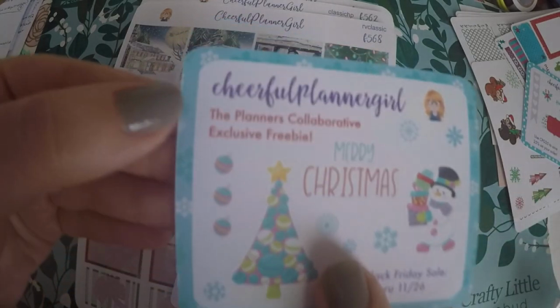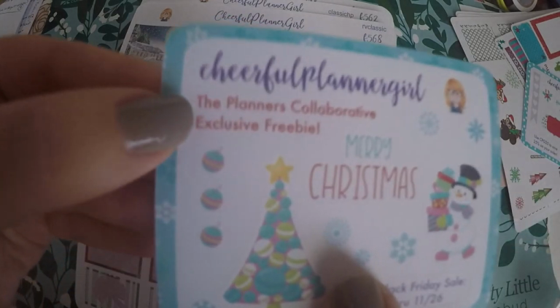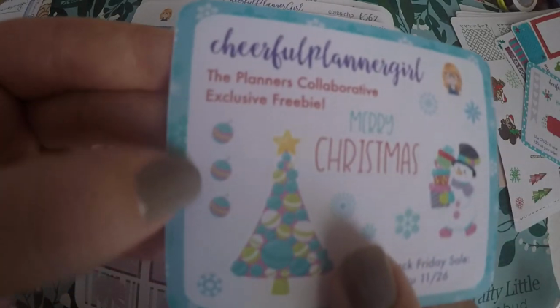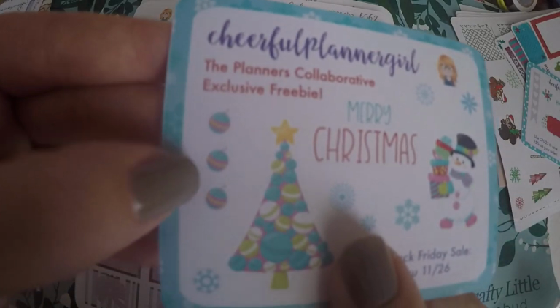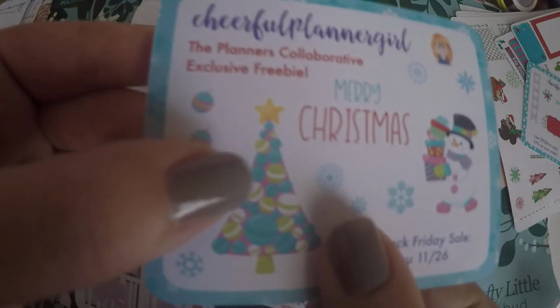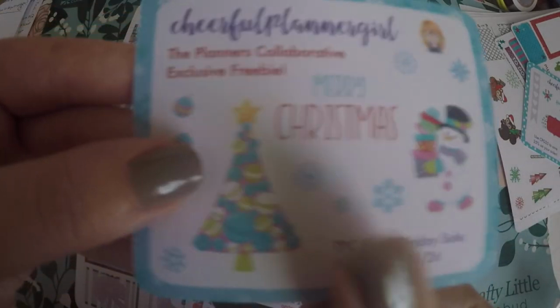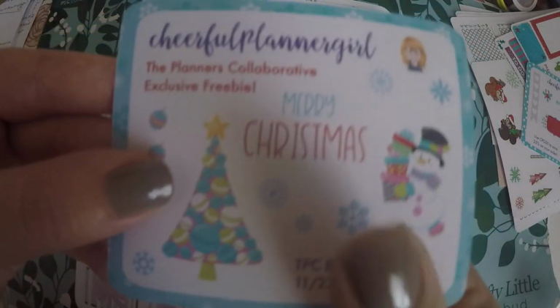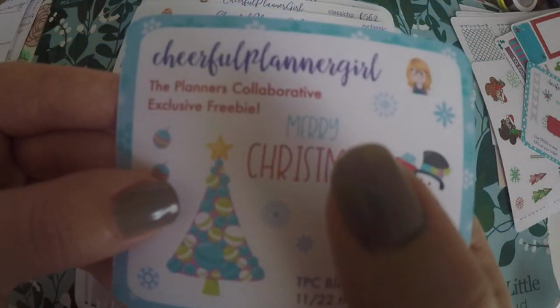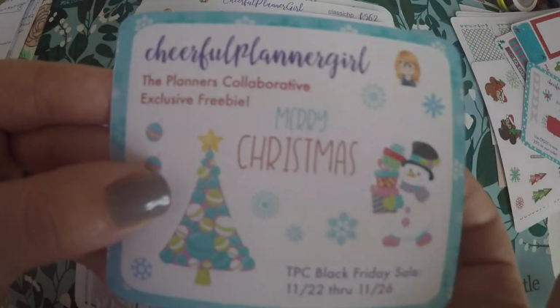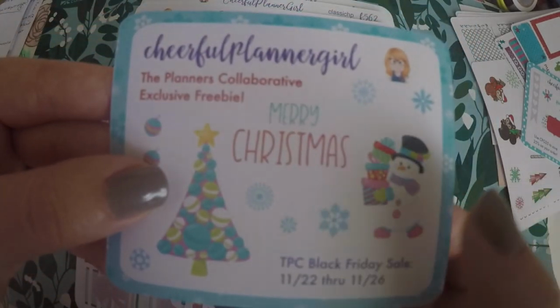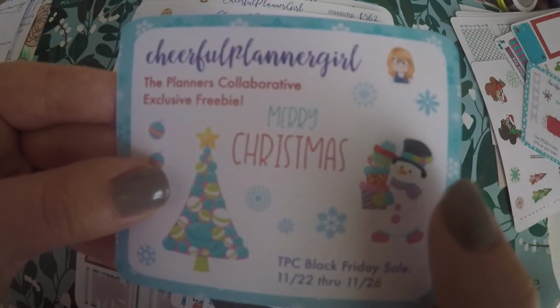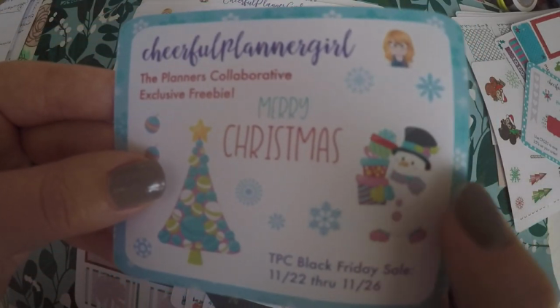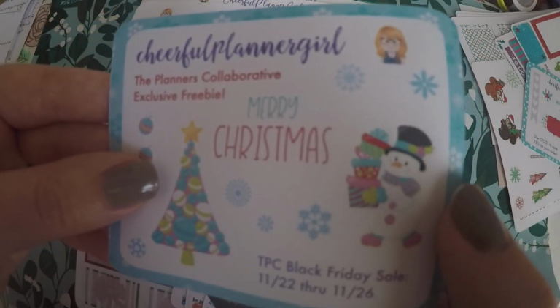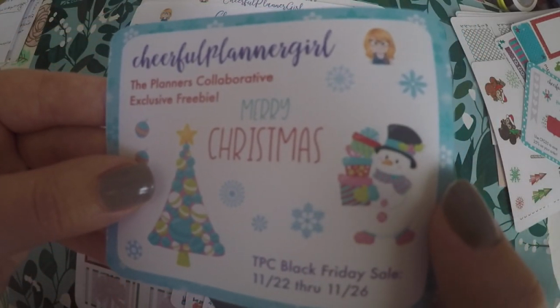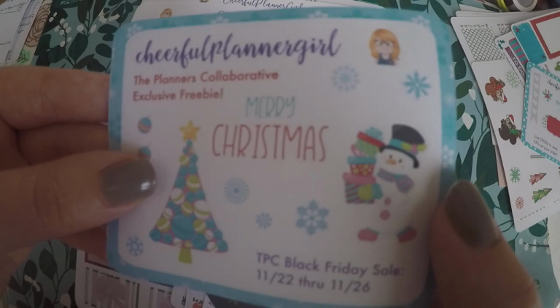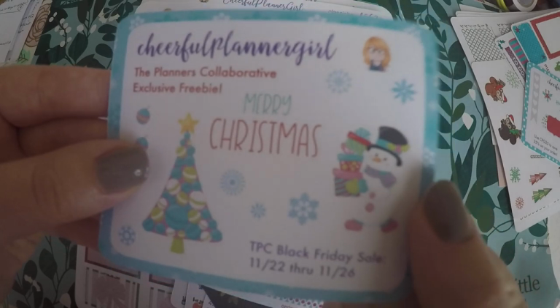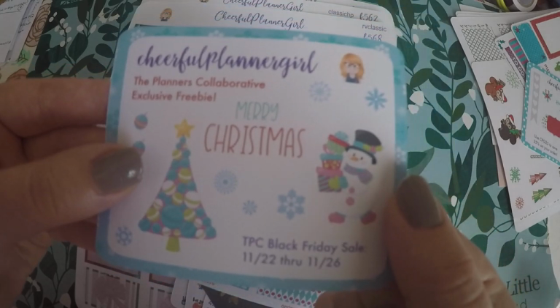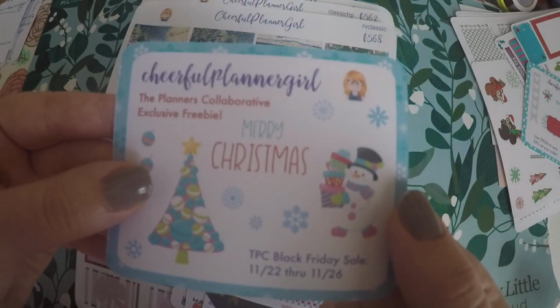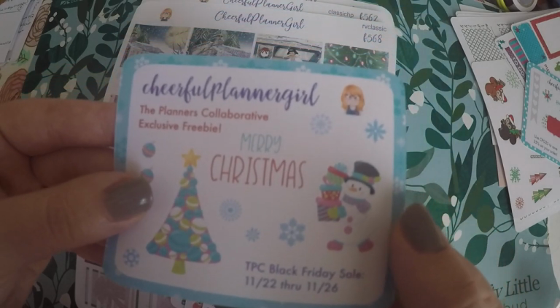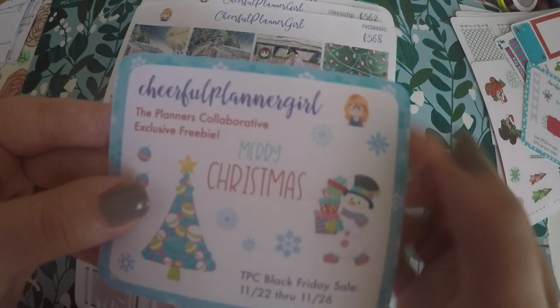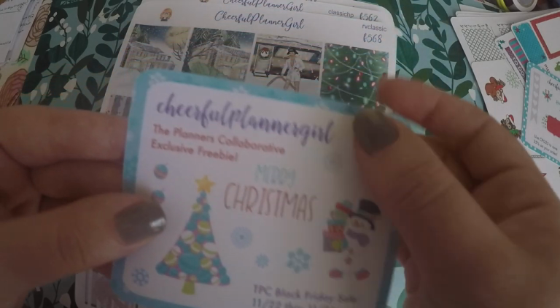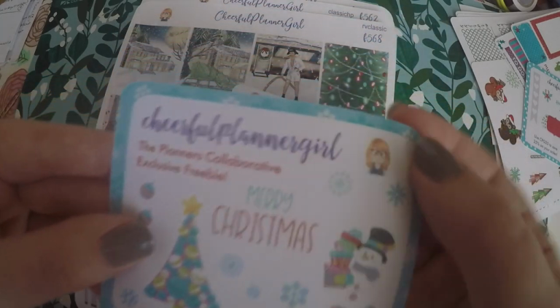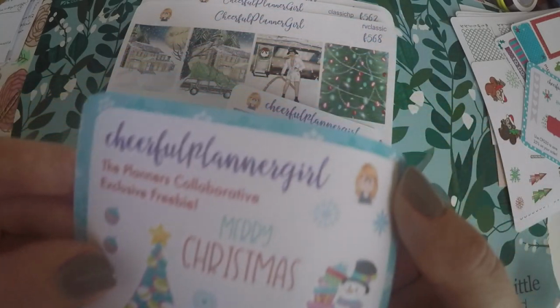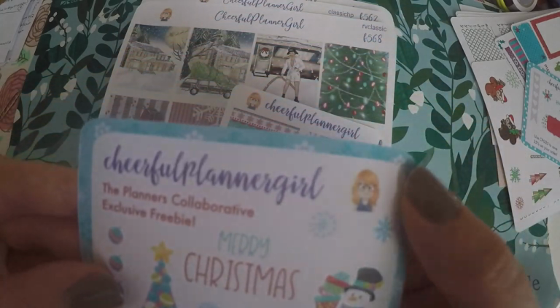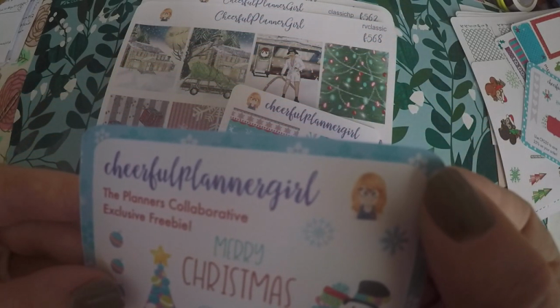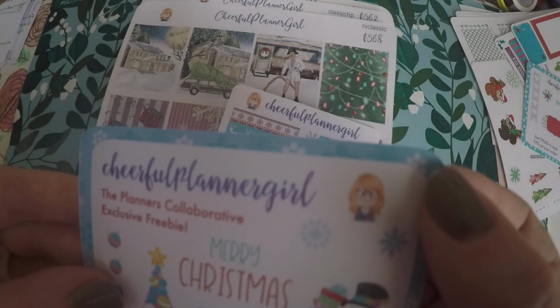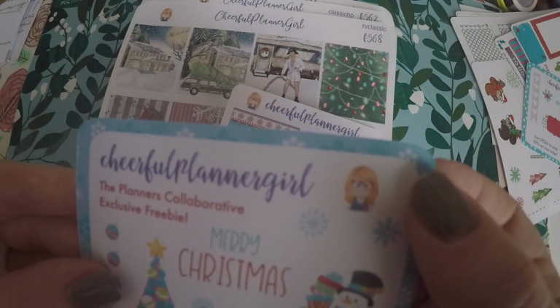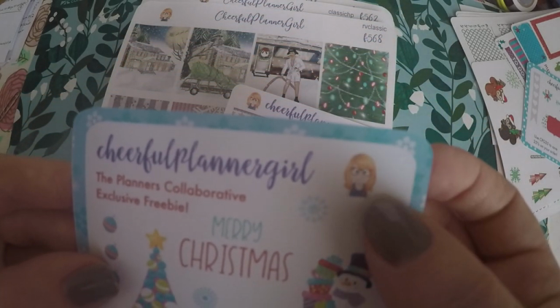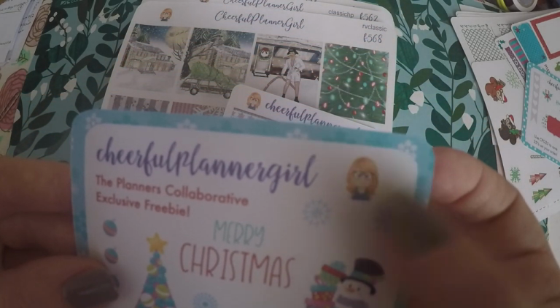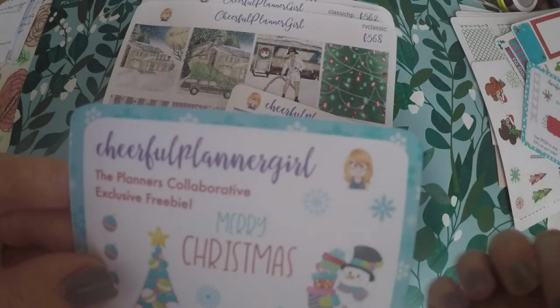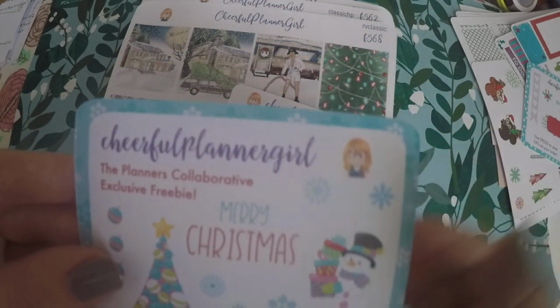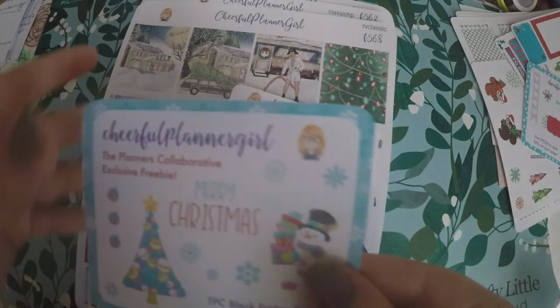You've got three little ornaments, a Christmas tree, Merry Christmas, a little snowman carrying presents. And then, of course, the little Cheerful Planner Girl is cut out.